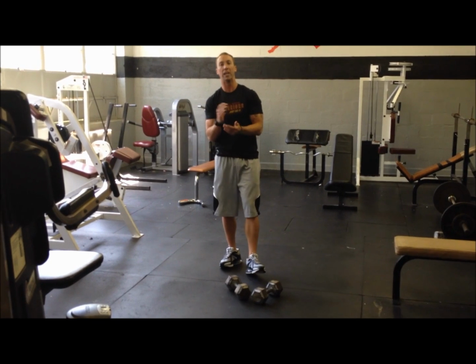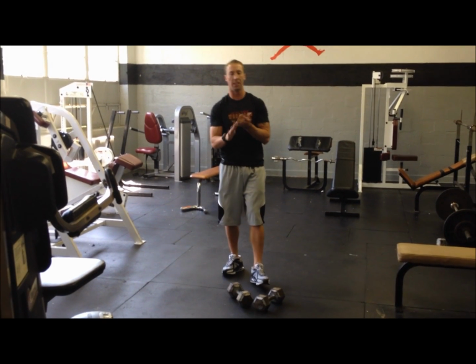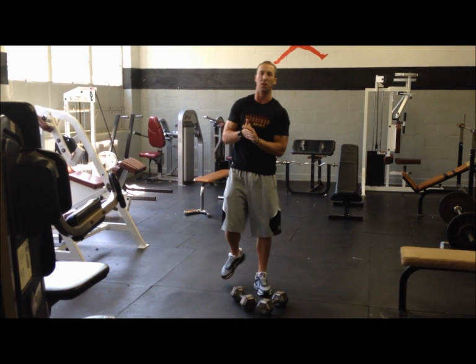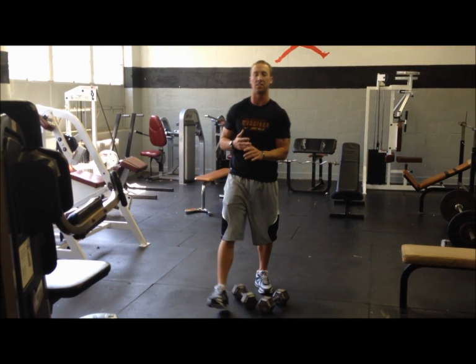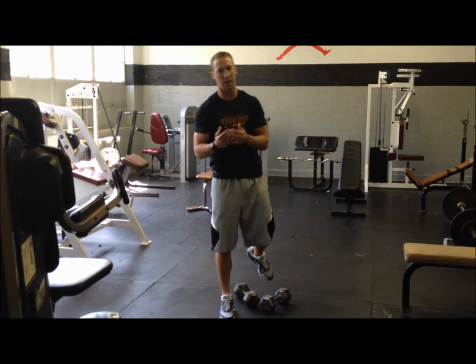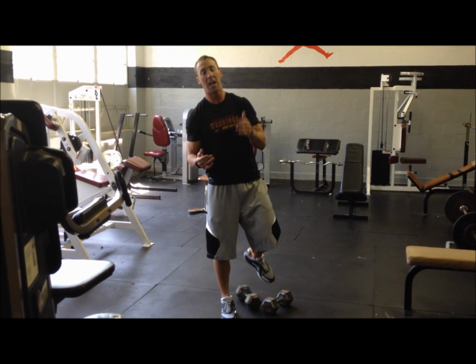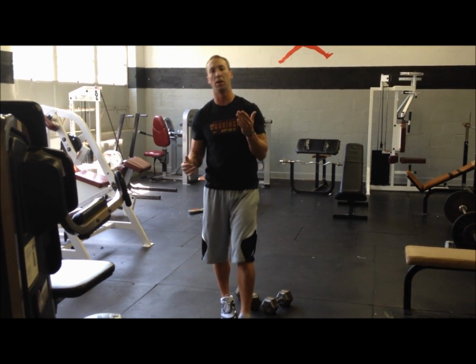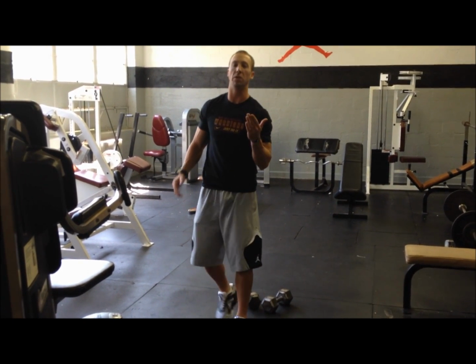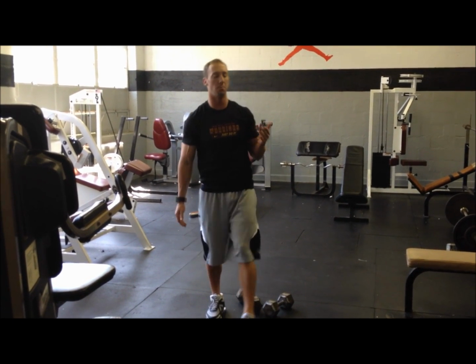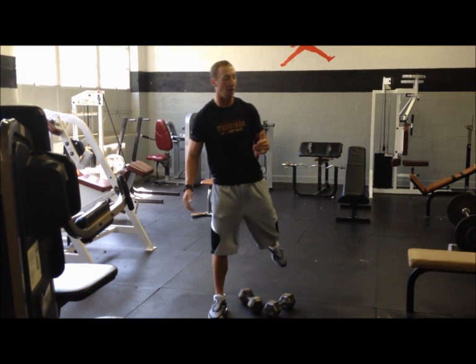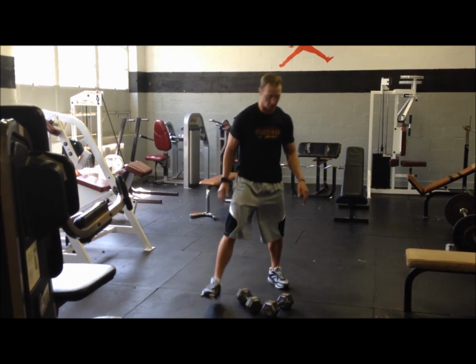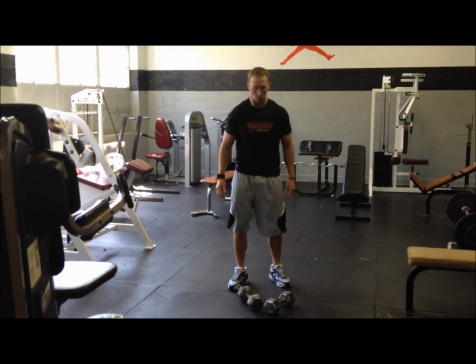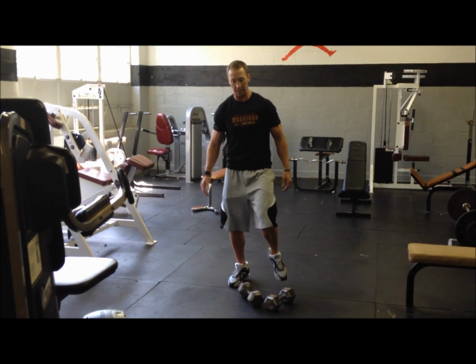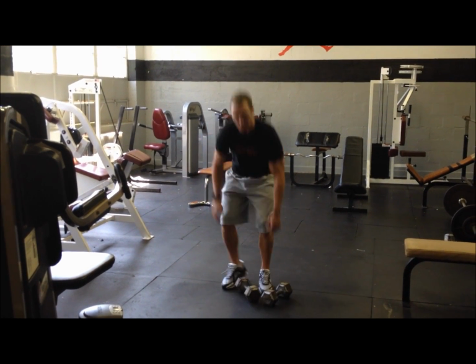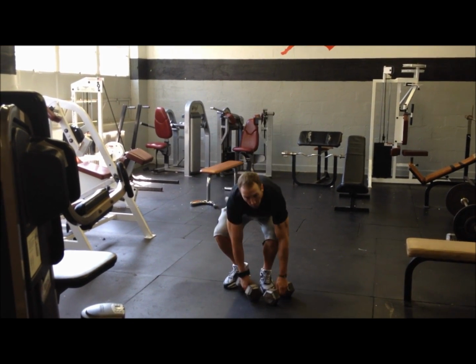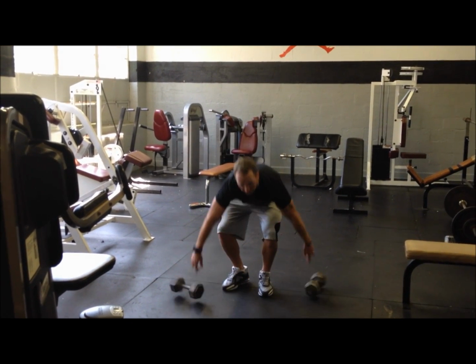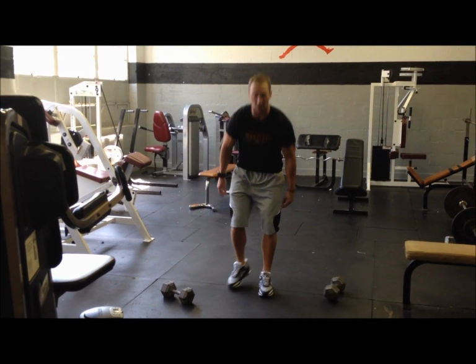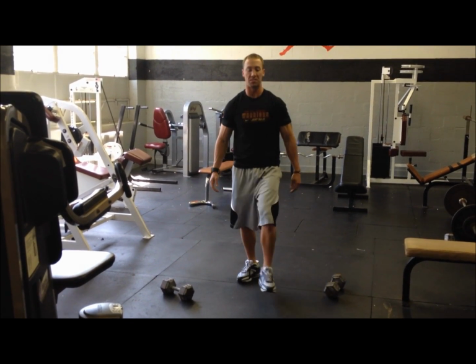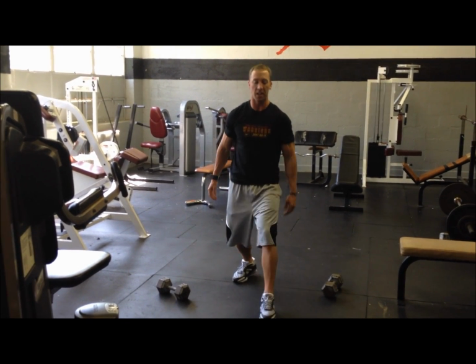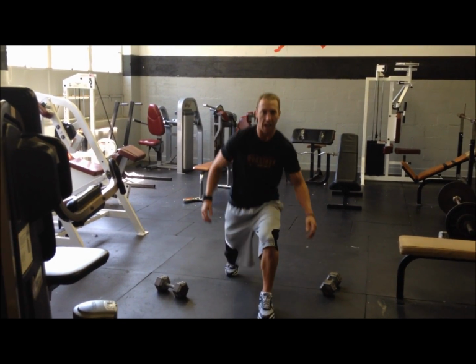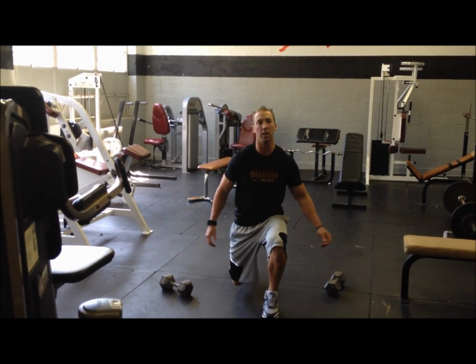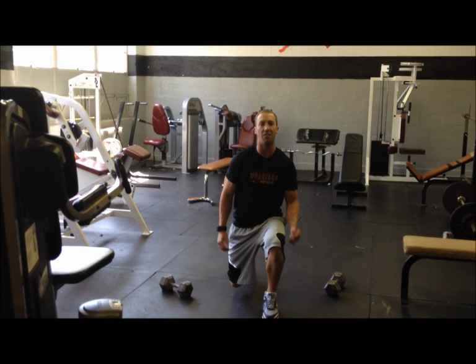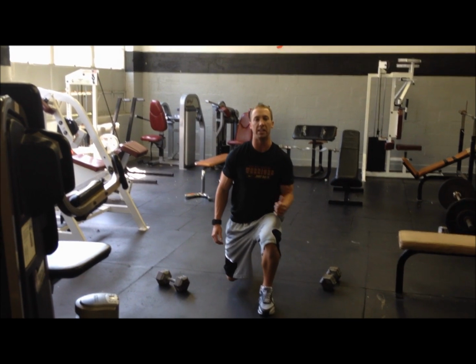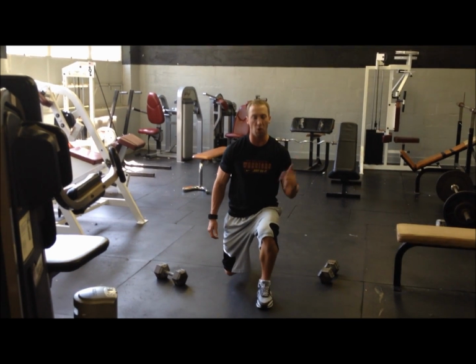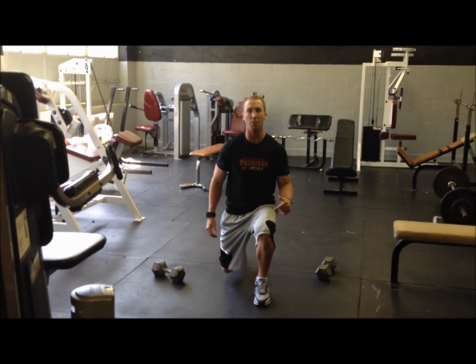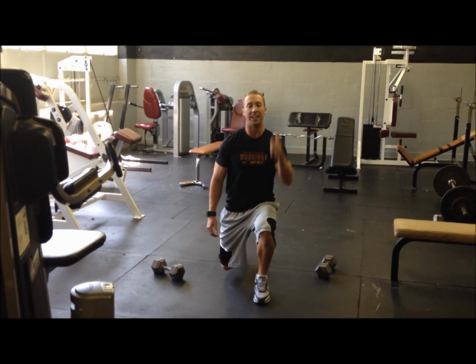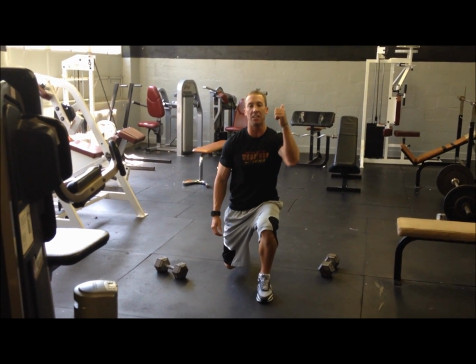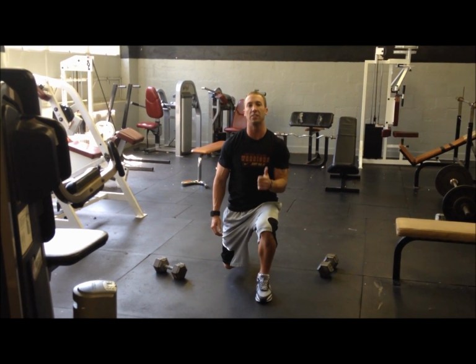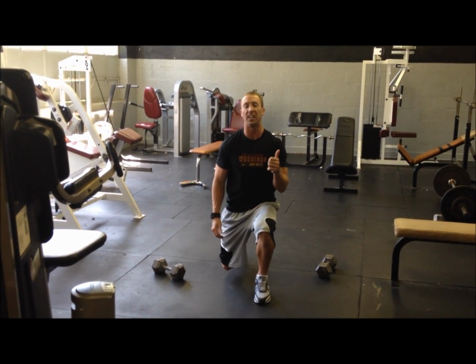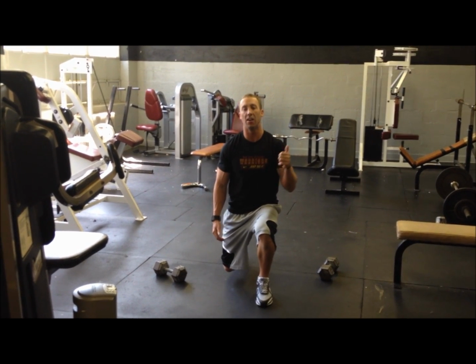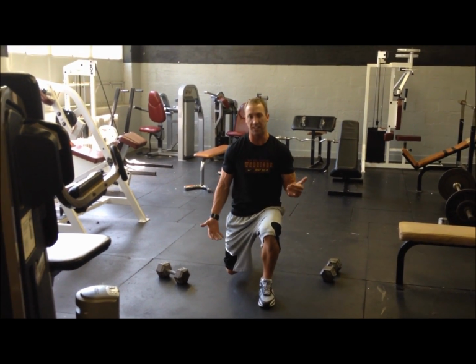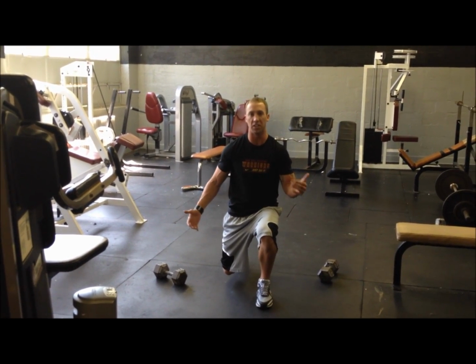We add a little explosiveness to the dumbbell lunge. Now we're going to do what we call a dumbbell power lunge. We get in the lunge position and then we drive up and explode up, get as high as we can to switch feet in the air and land in the lunge again.